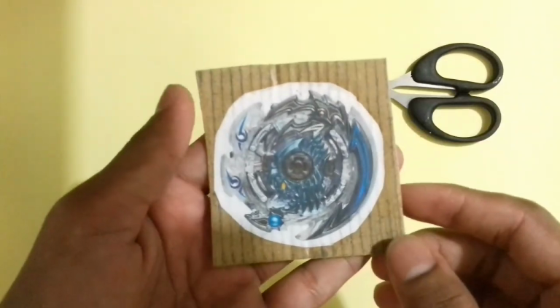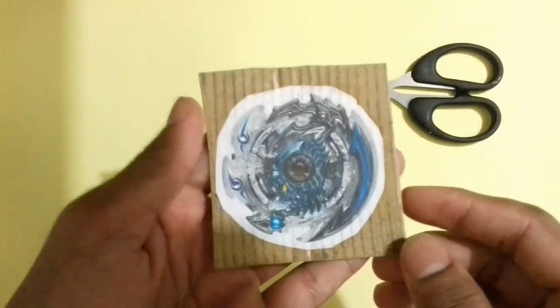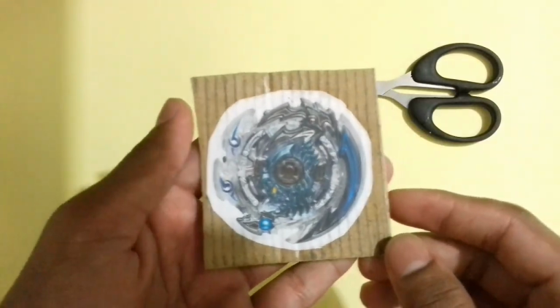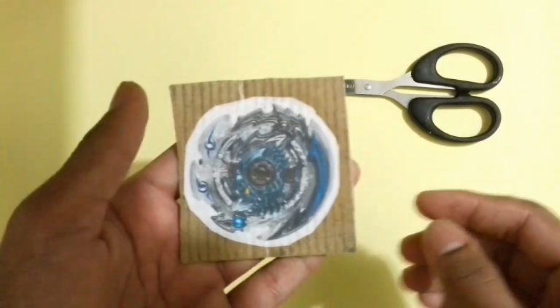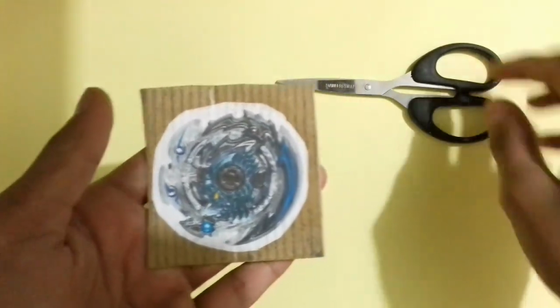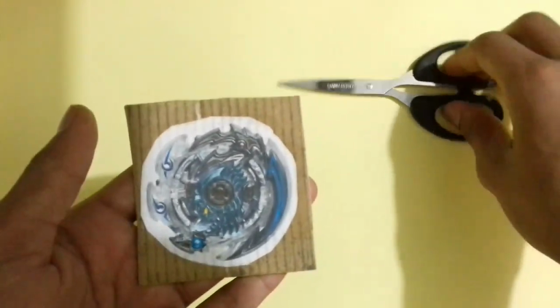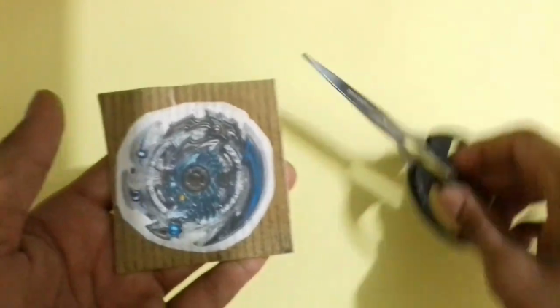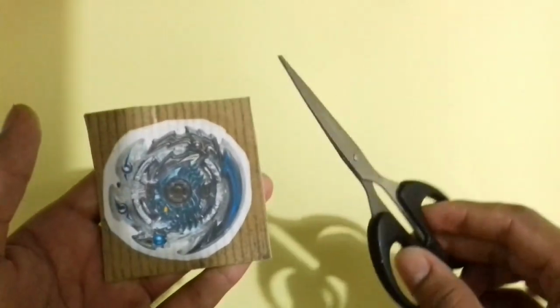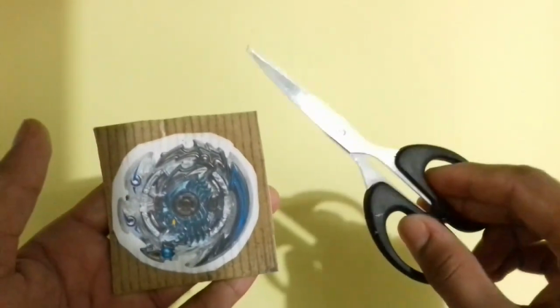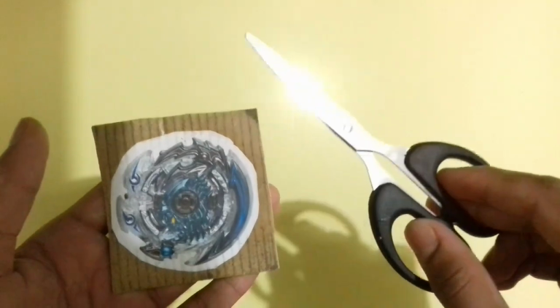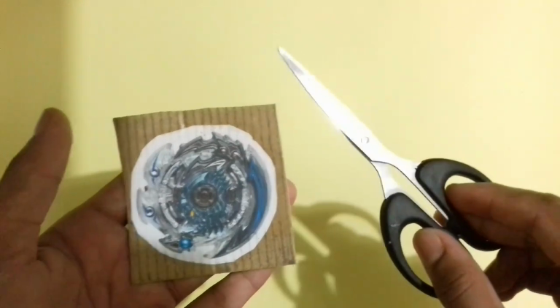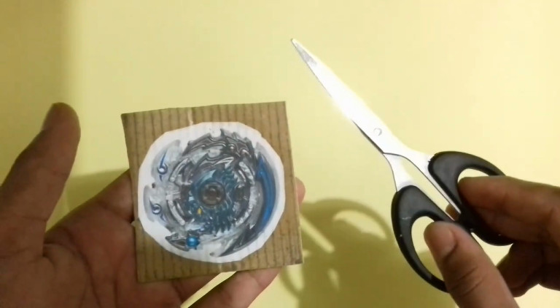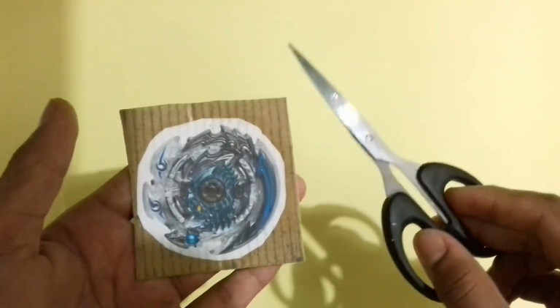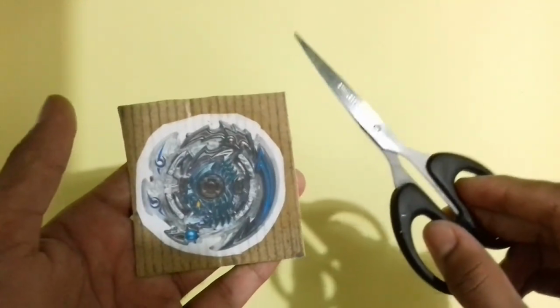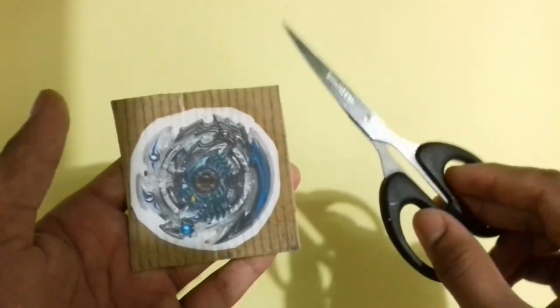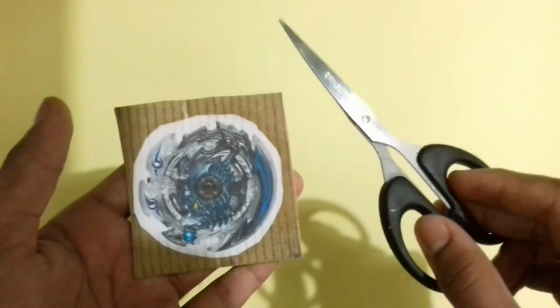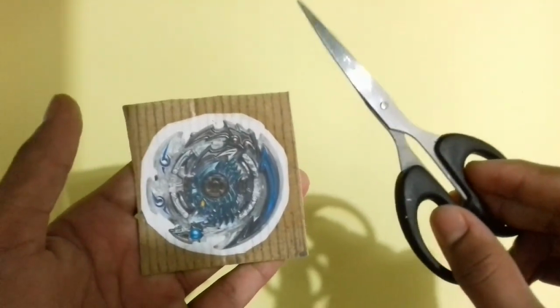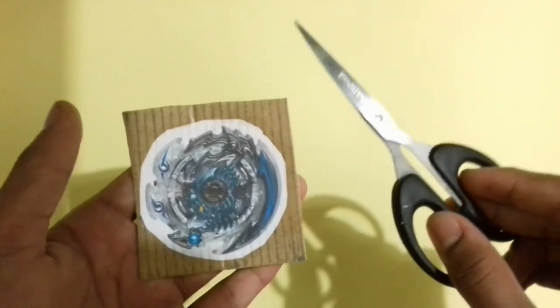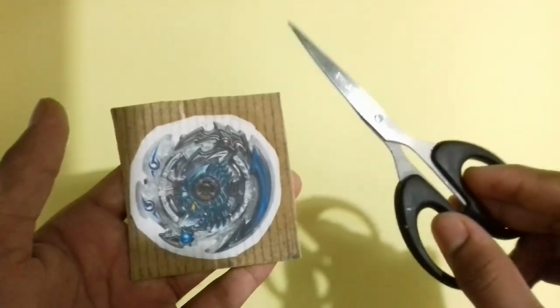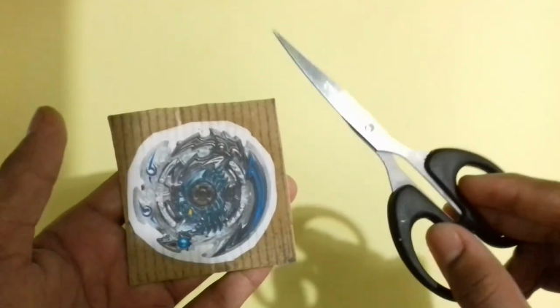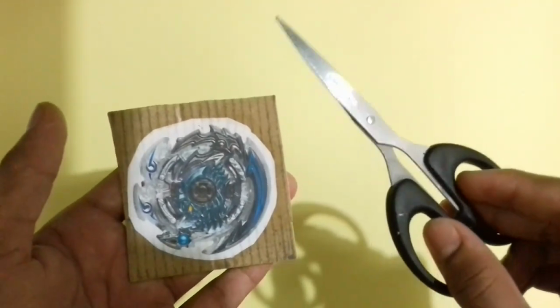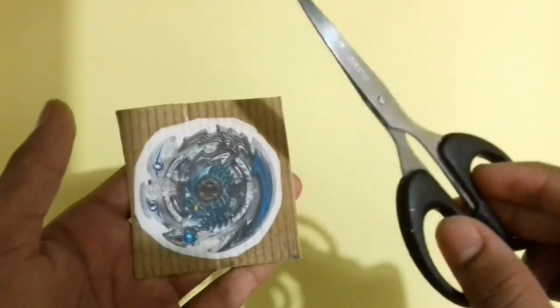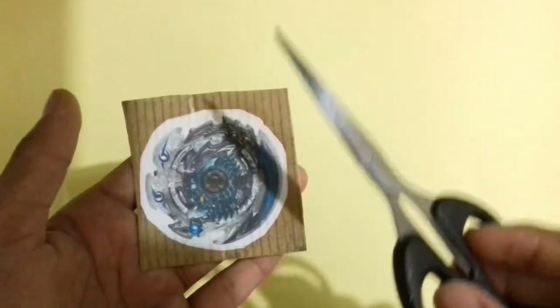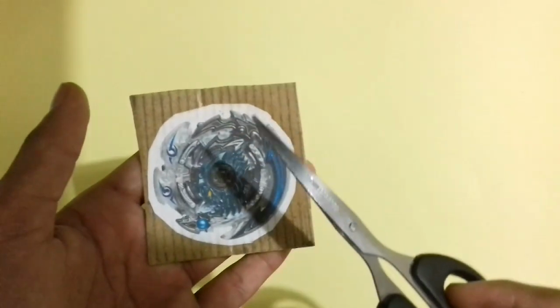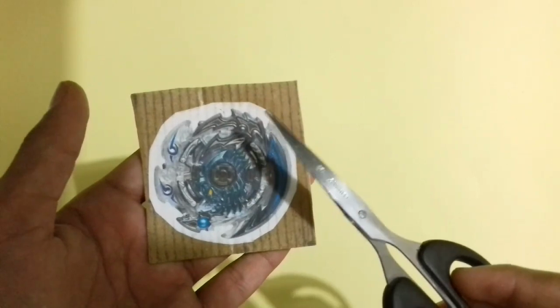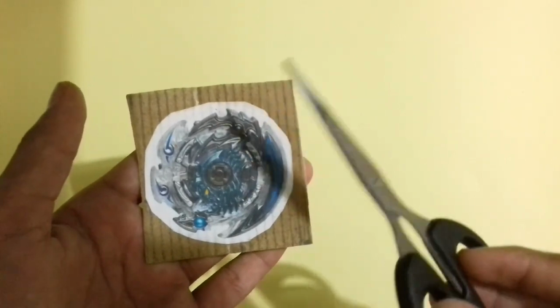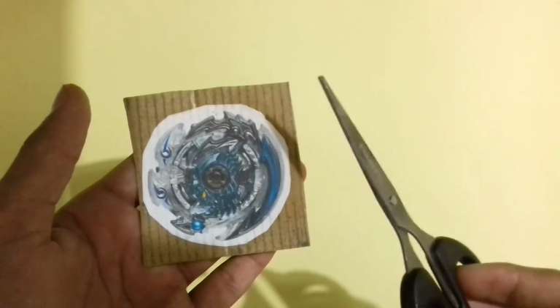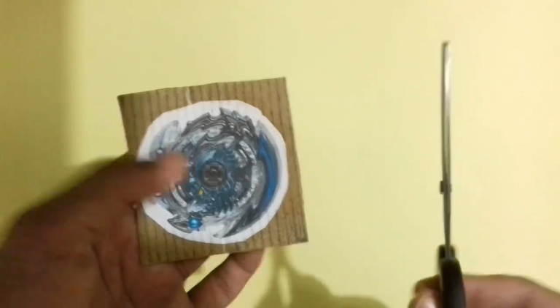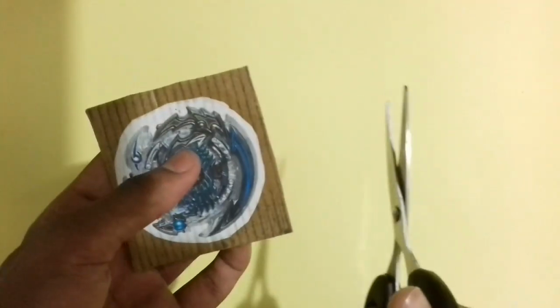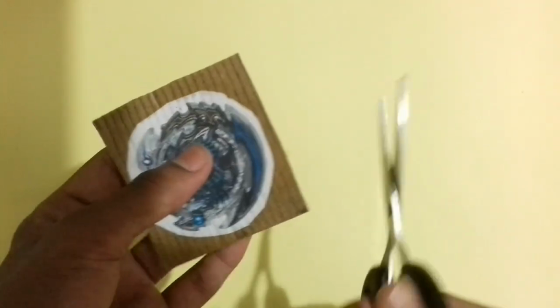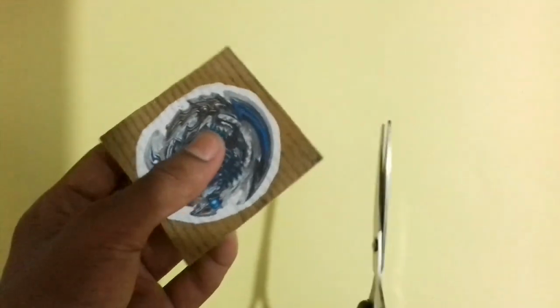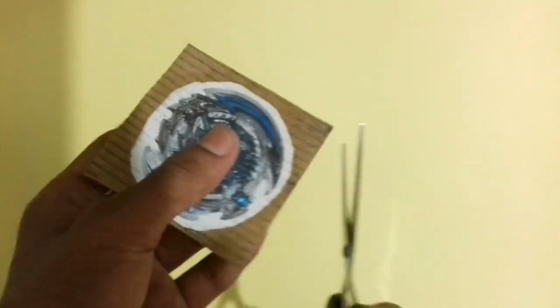So friends, after drying, now cut the extra cardboard part from the Beyblade layer photo with scissors. Try to use sharper scissors, because if you use sharper scissors it will be very easy for you to cut the Beyblade layer photo perfectly.